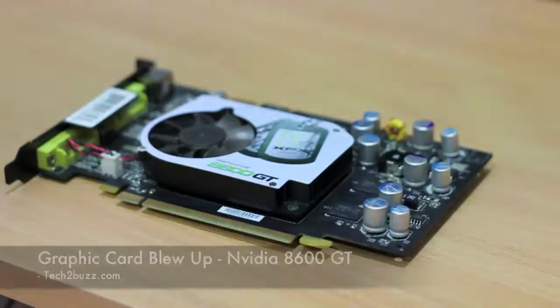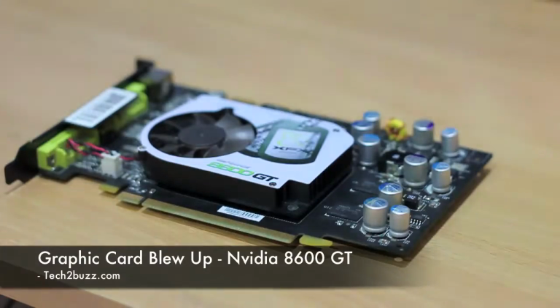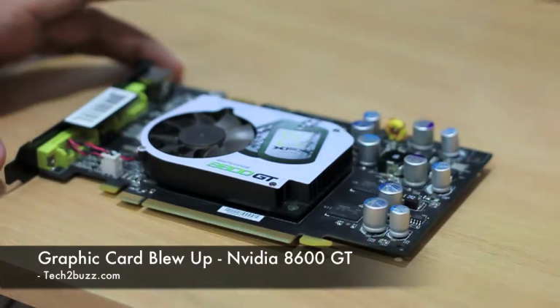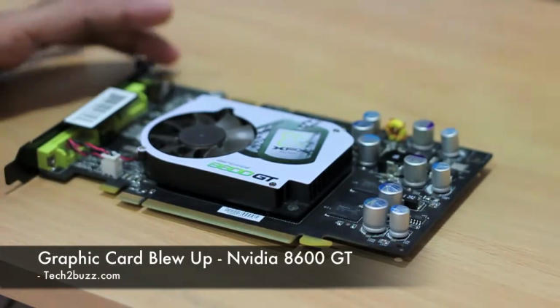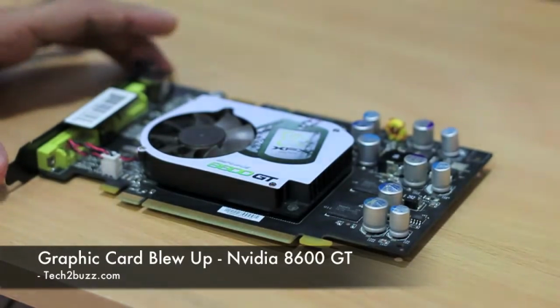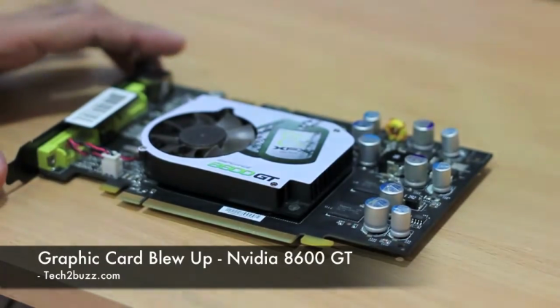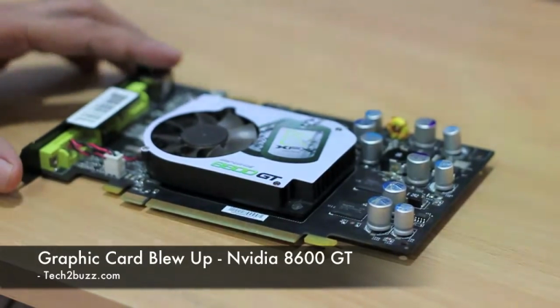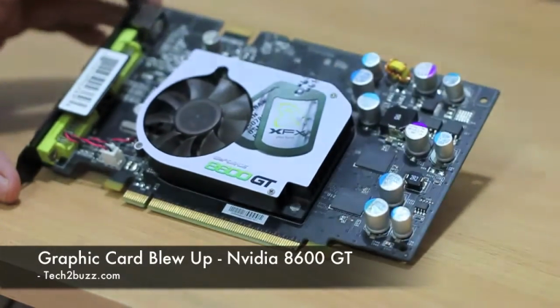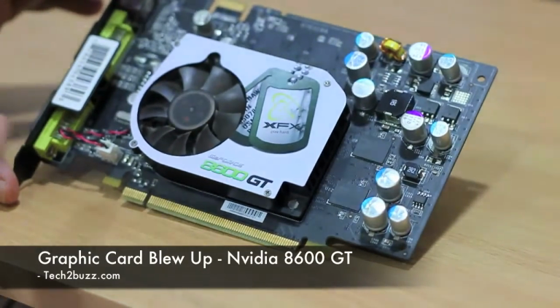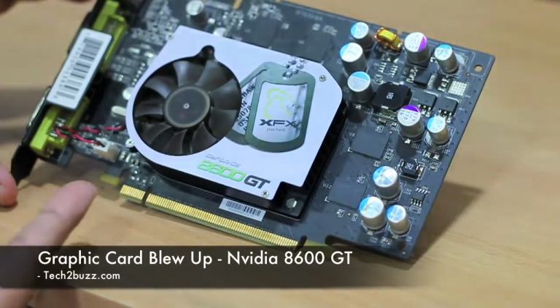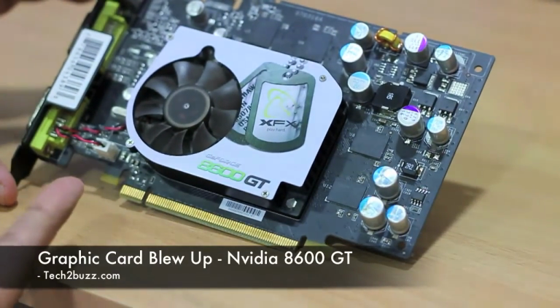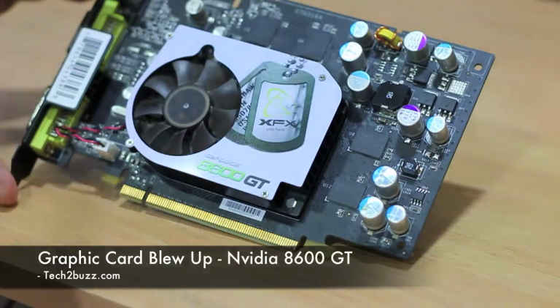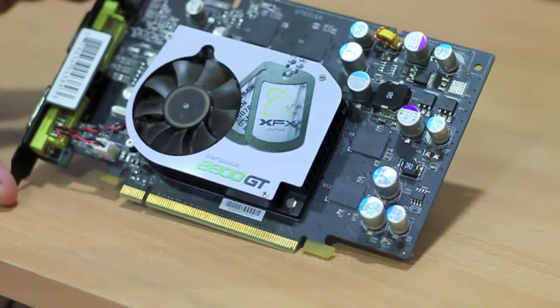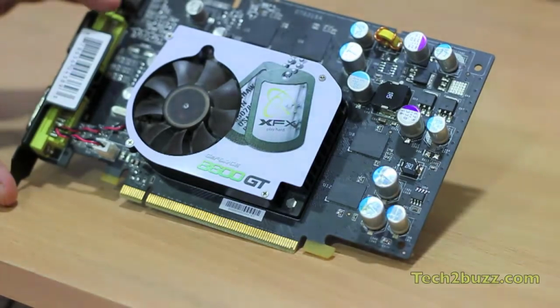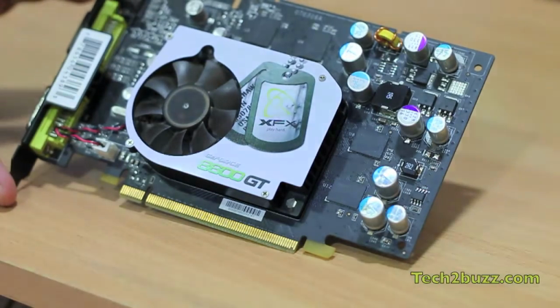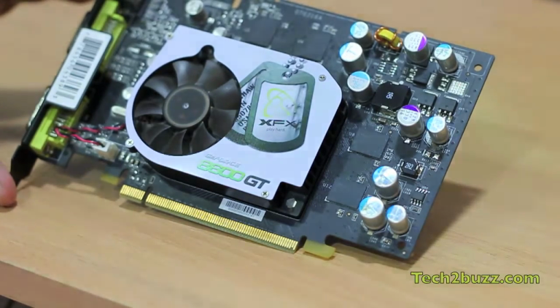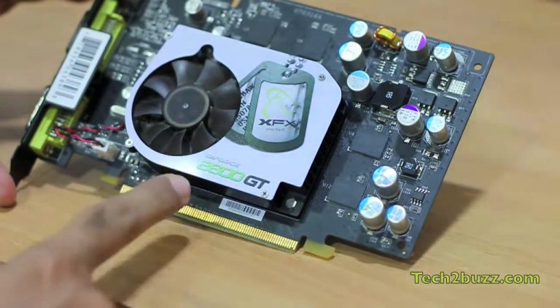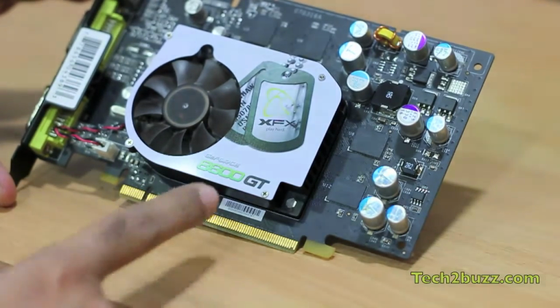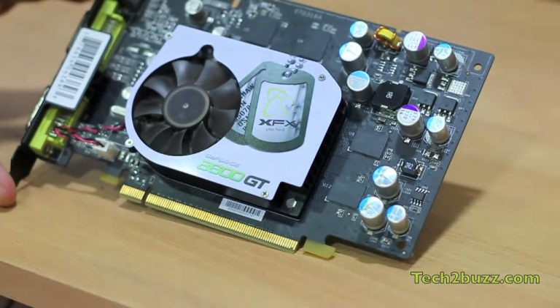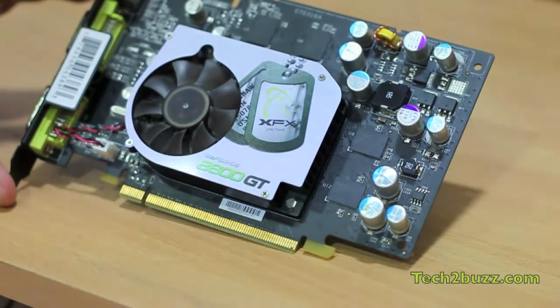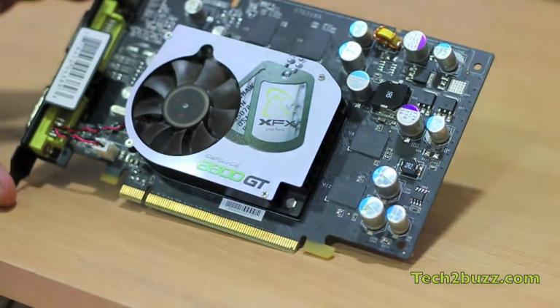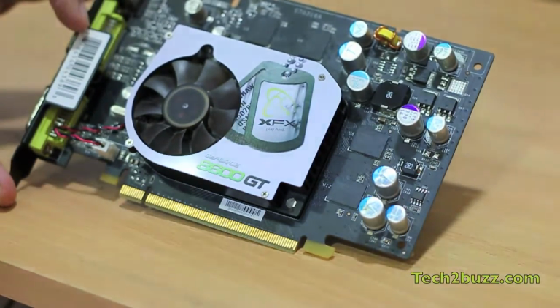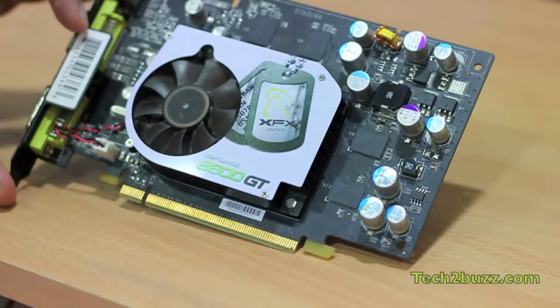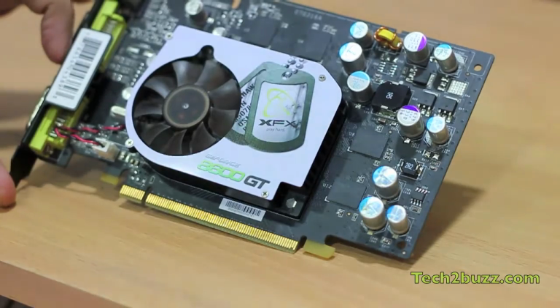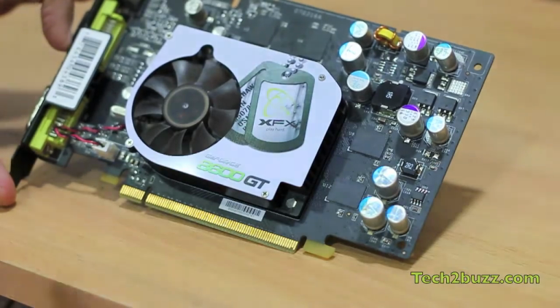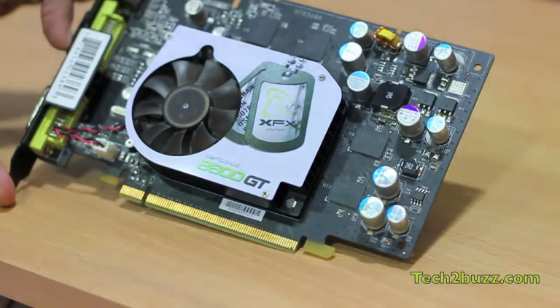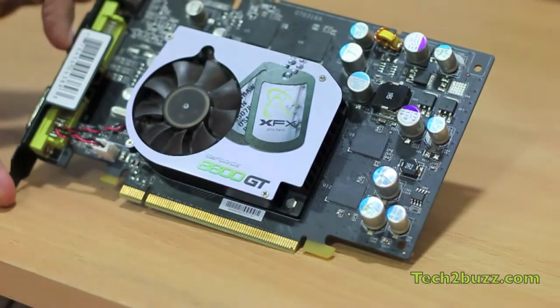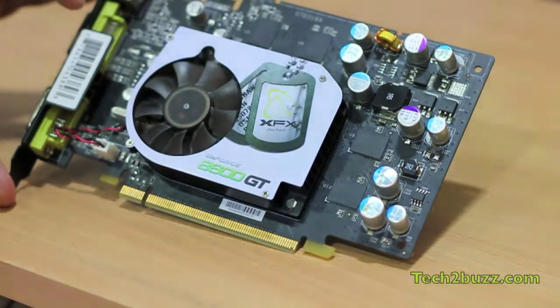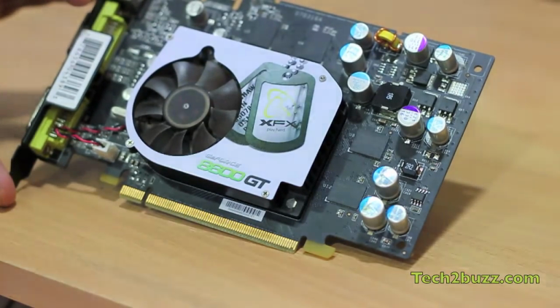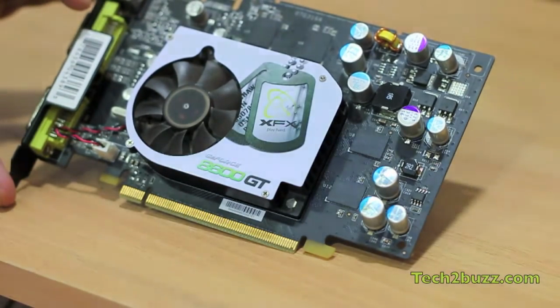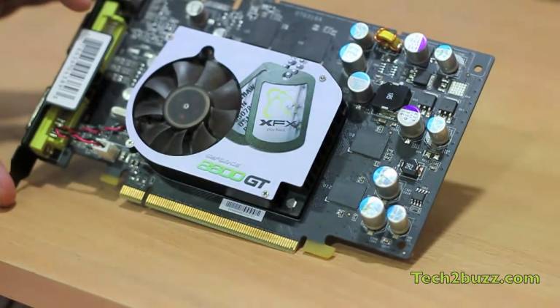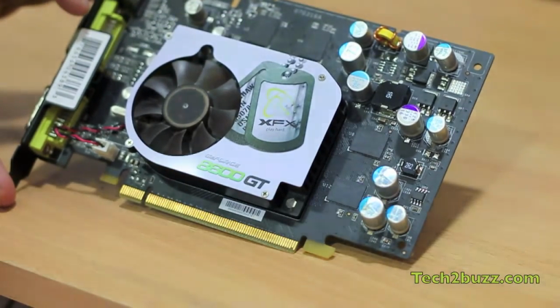Hi, this is Ranjit from tech2buzz.com and this is the graphic card that blew up. This is a NVIDIA 8600 GT card that I had in my Hackintosh, and just about two days ago...